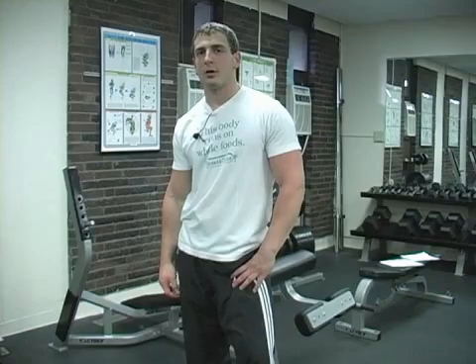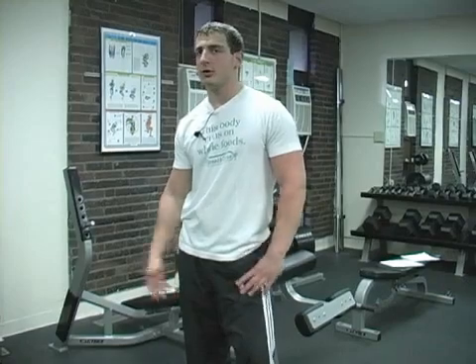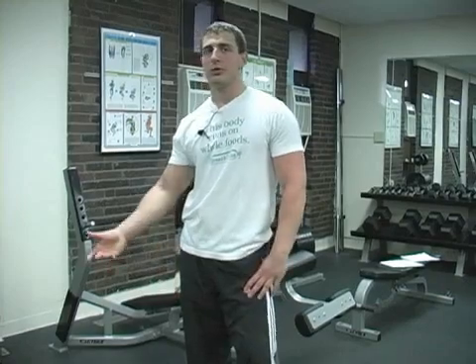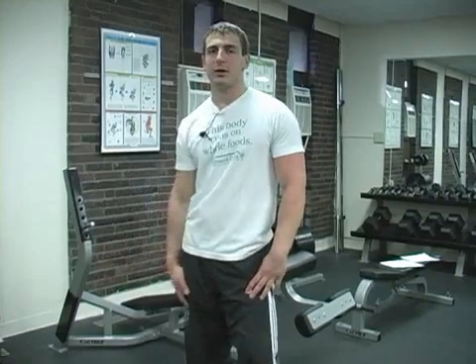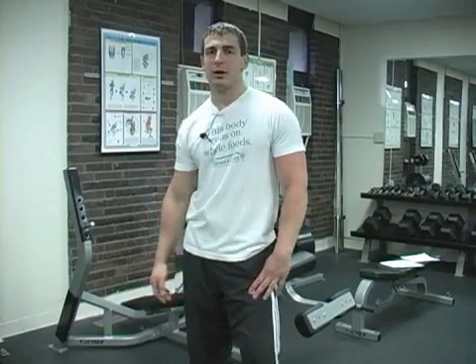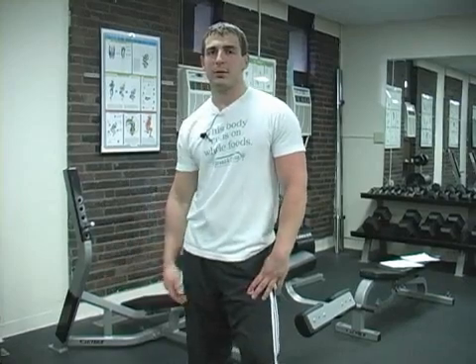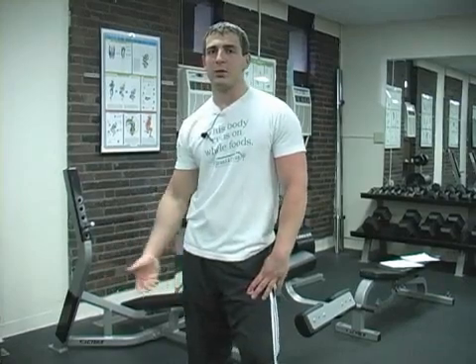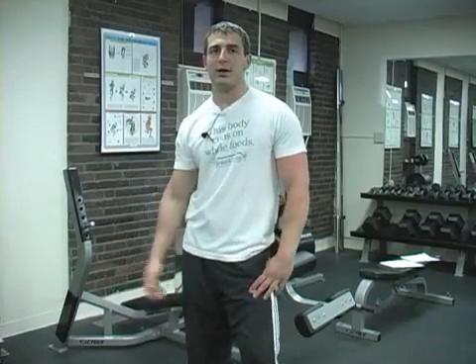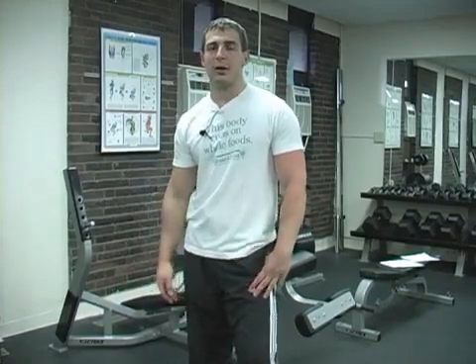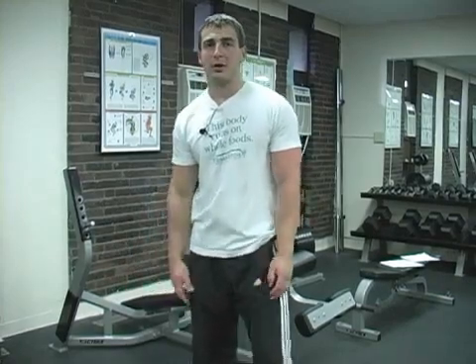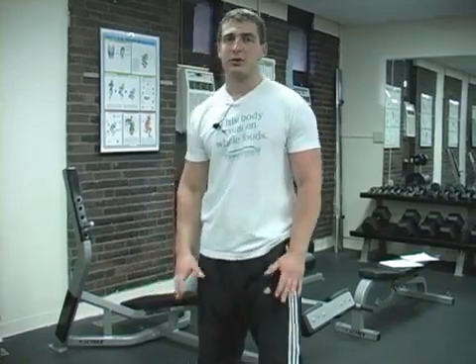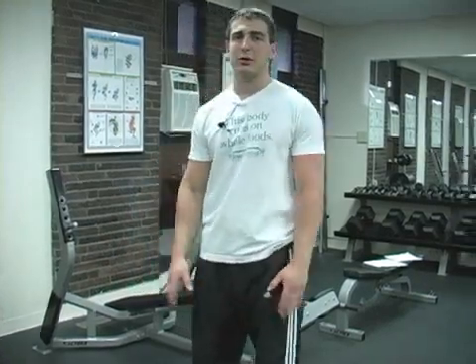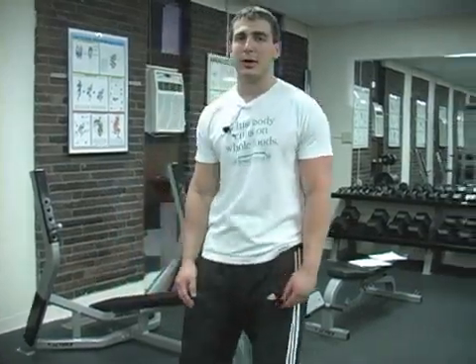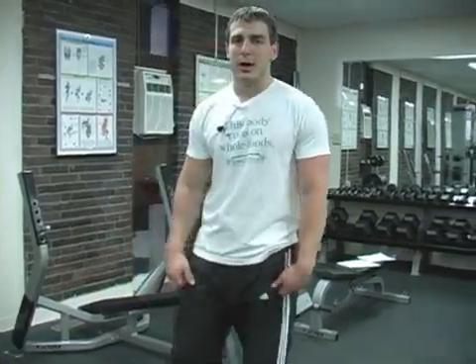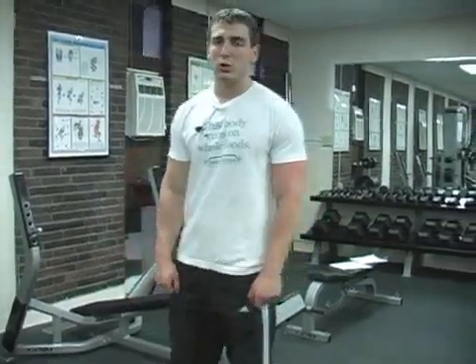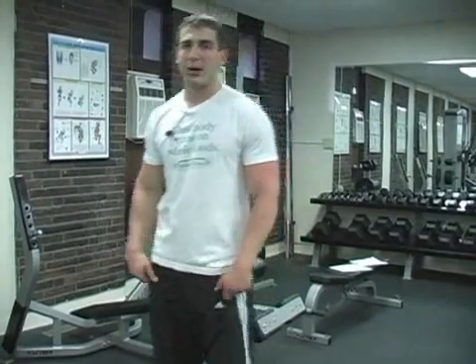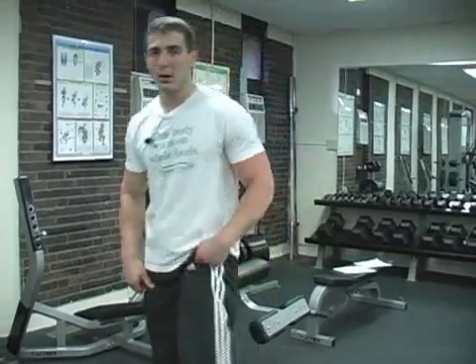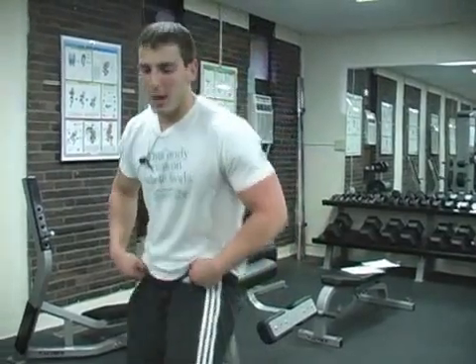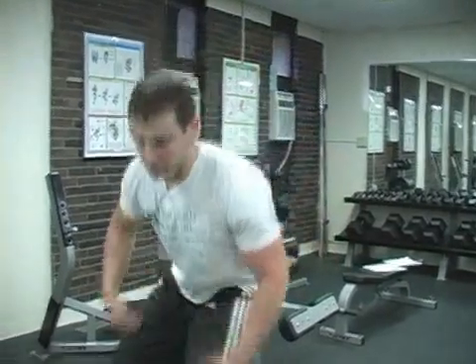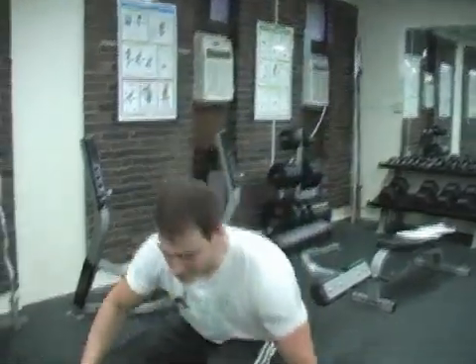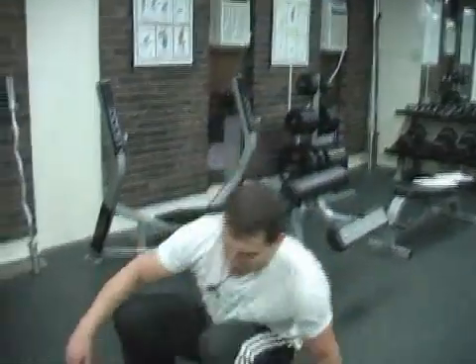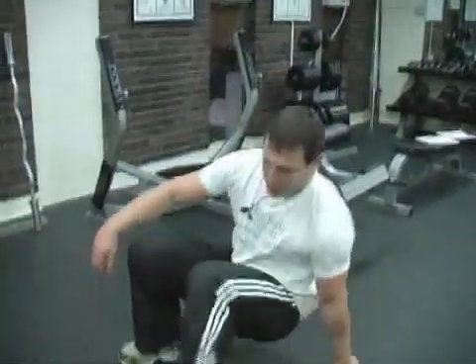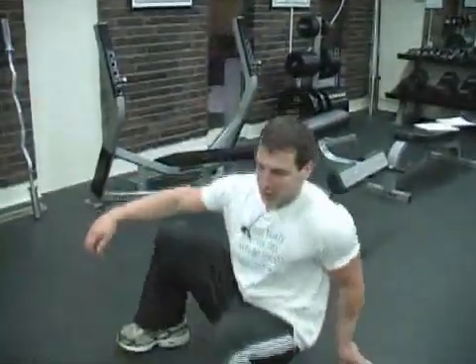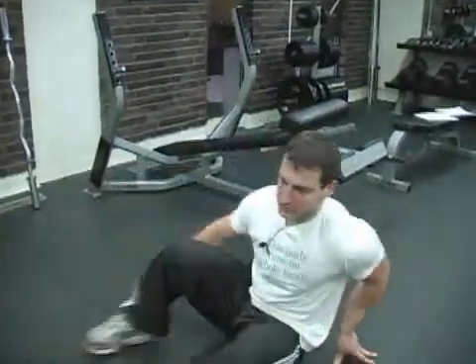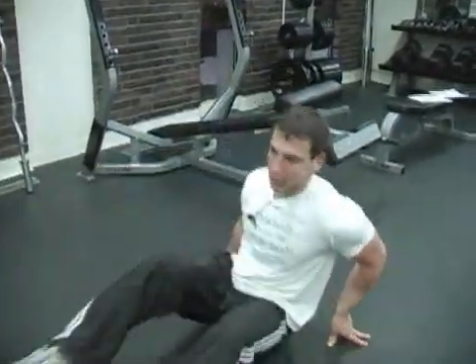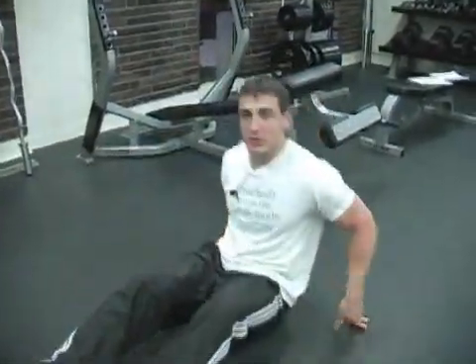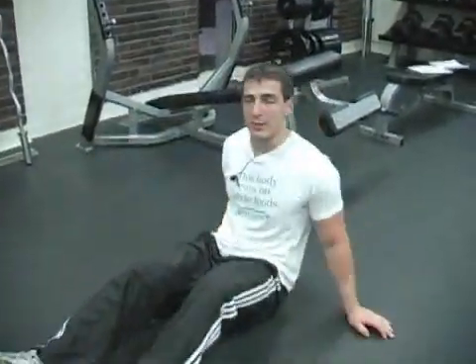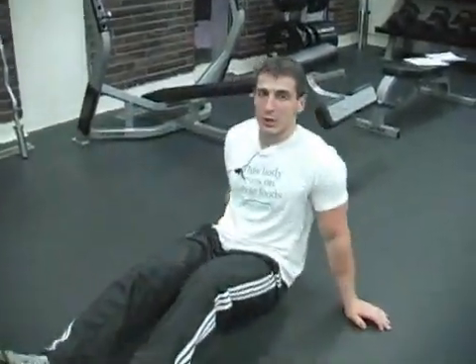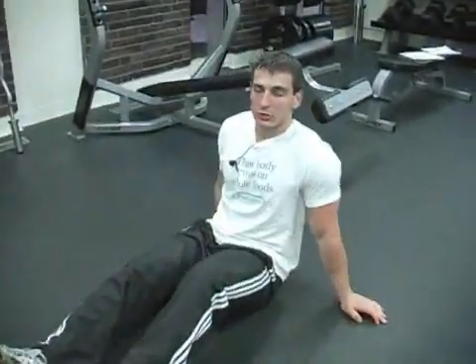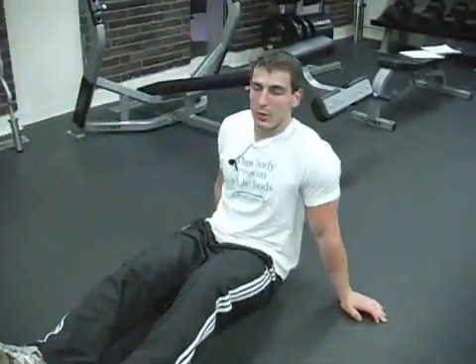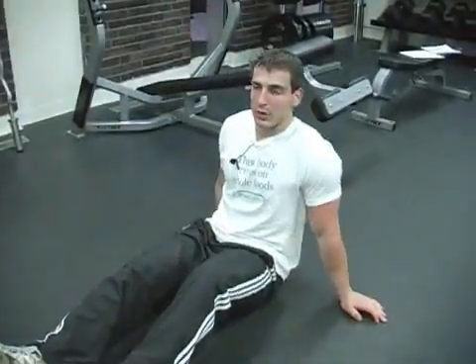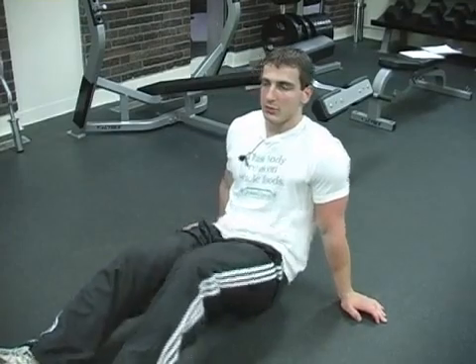So you're done with the circuit, your upper body workout — now you're probably going to want to just stretch out a little bit and cool down. We did some deadlifts earlier and those are pretty harsh on your hips, so you might want to do a hip stretch.